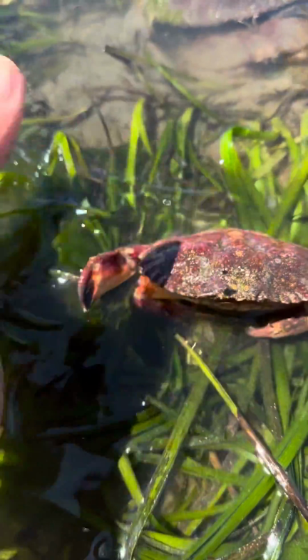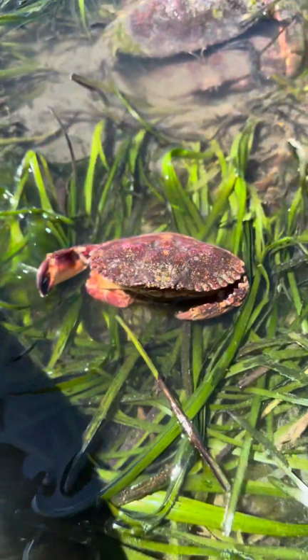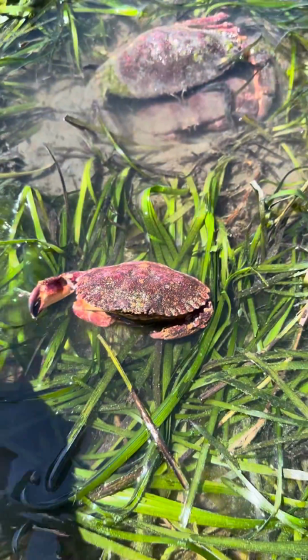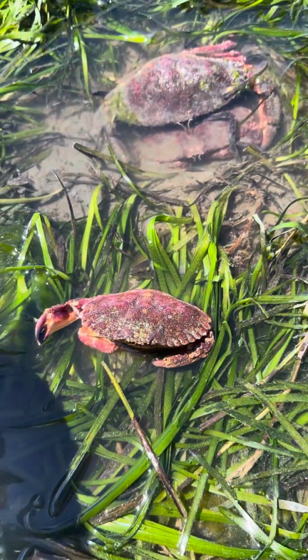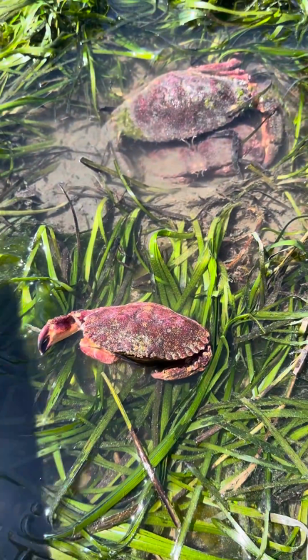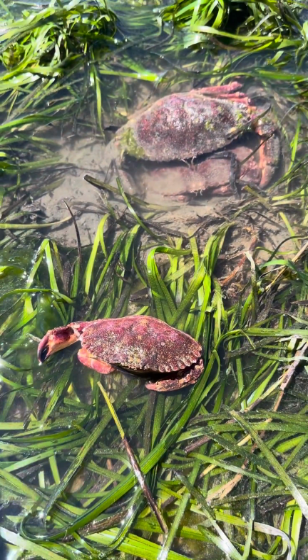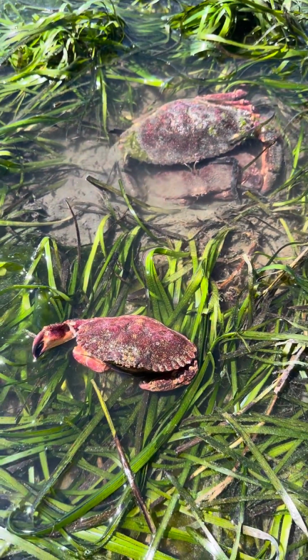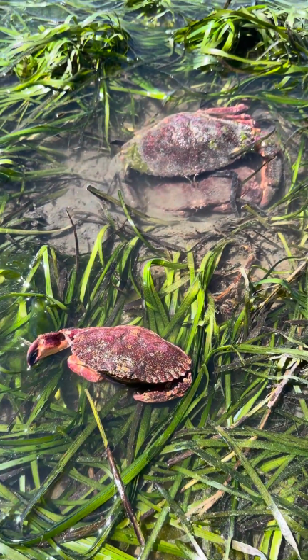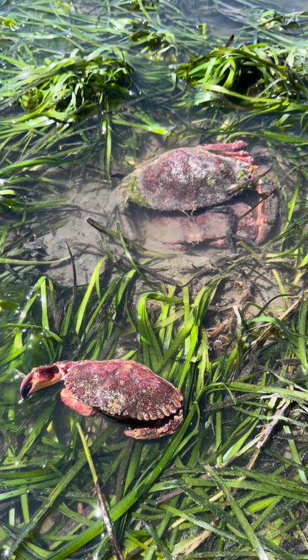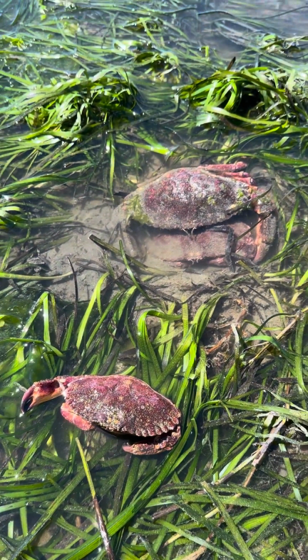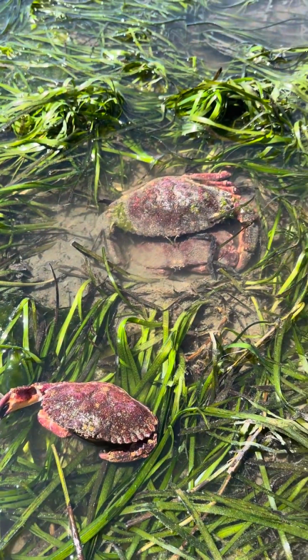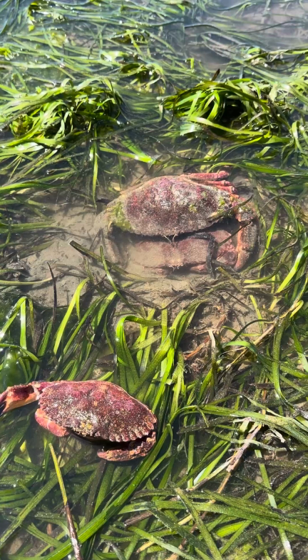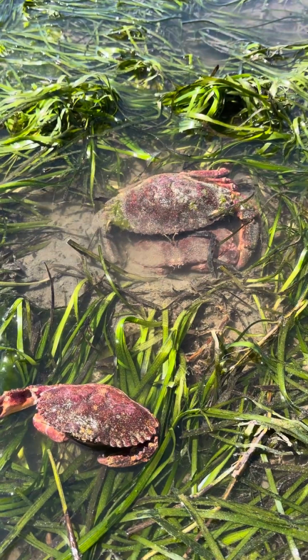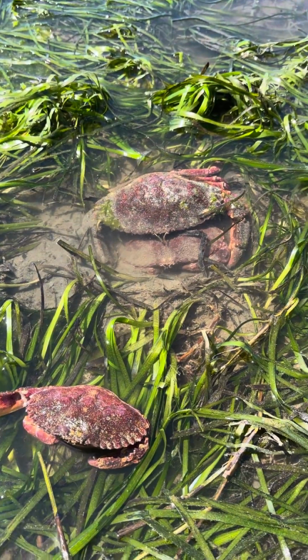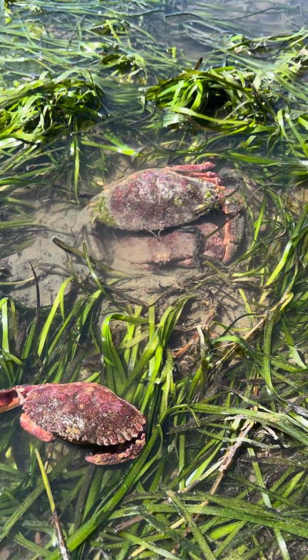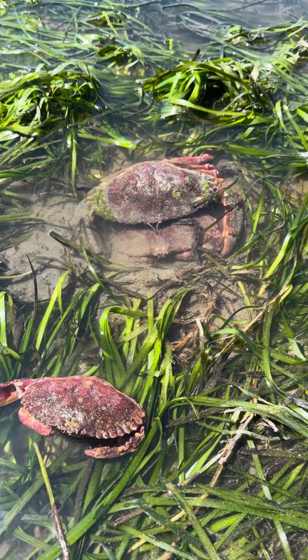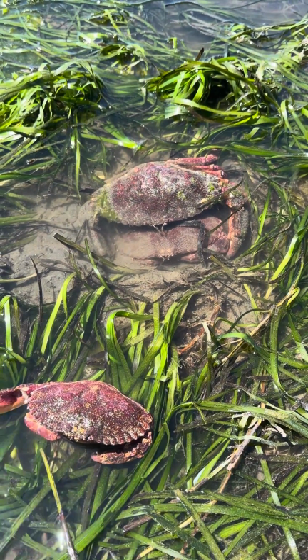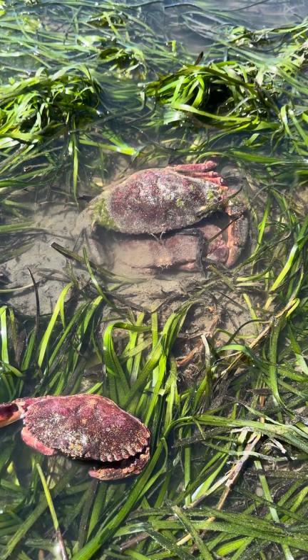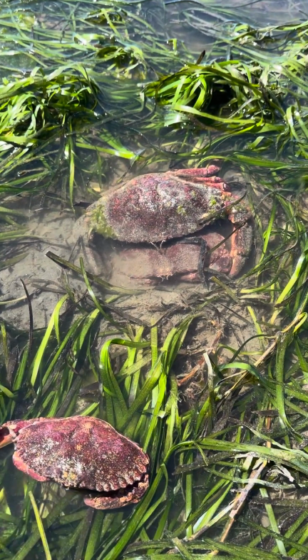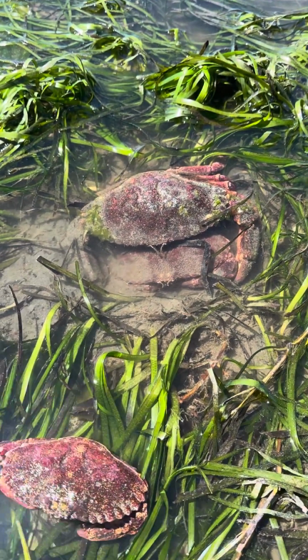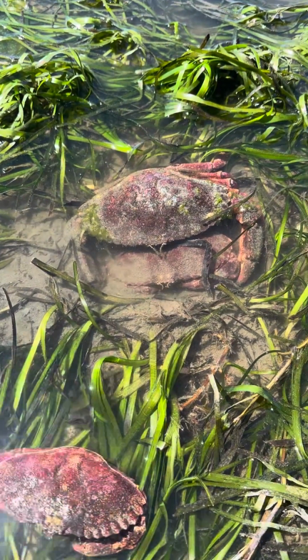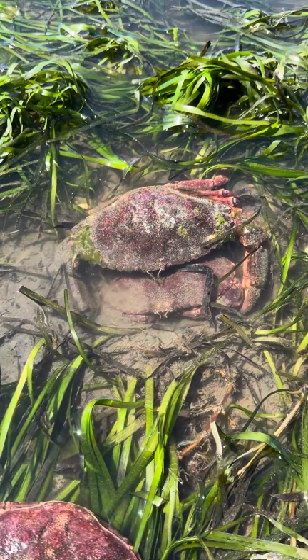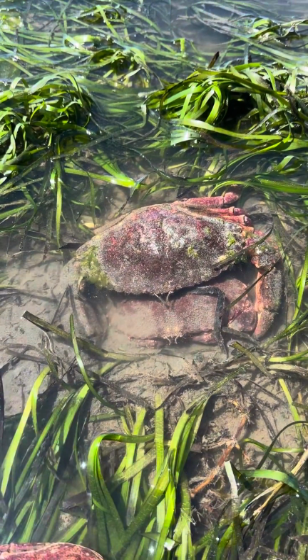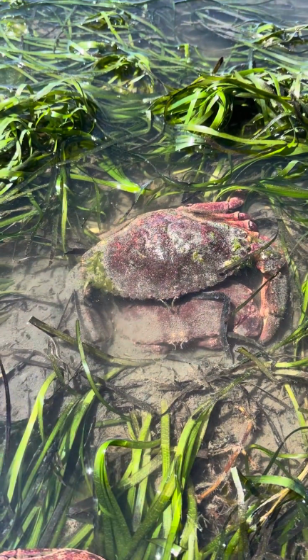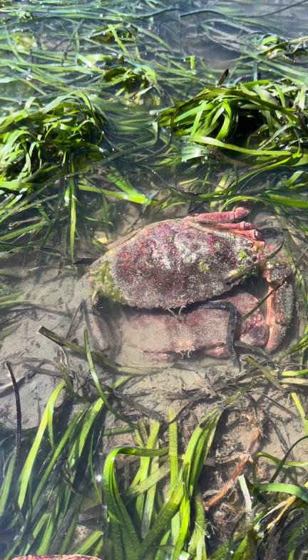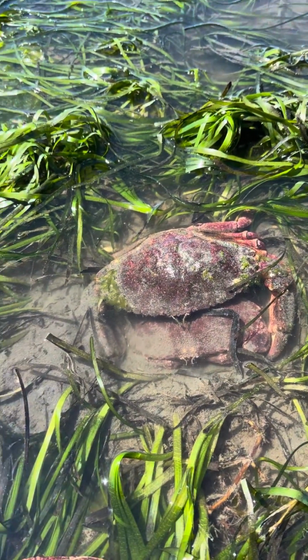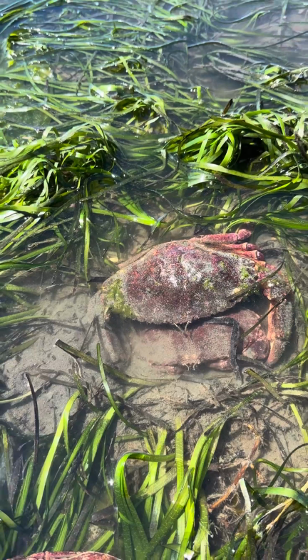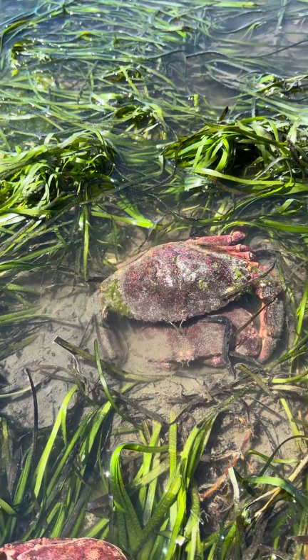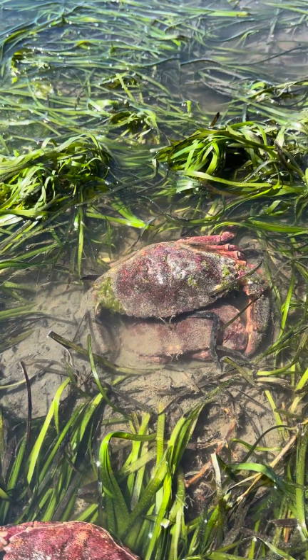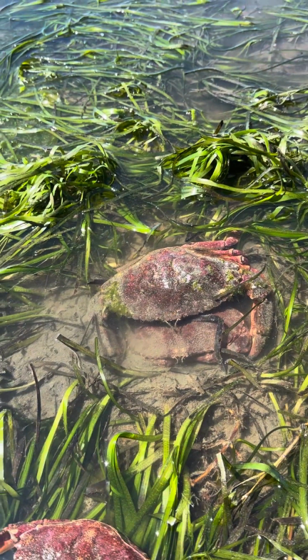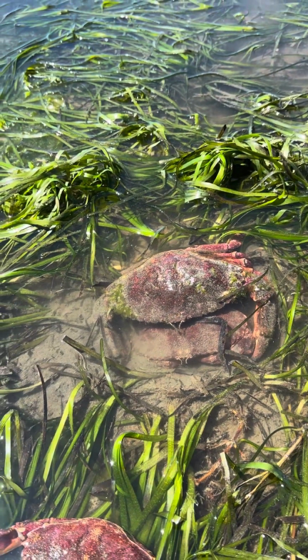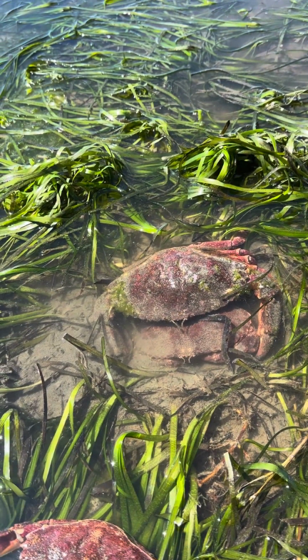They'll be planktonic for a while, going through various metamorphoses out in the water until they finally settle out as a little juvenile crab and the cycle will continue. As they continue to grow, they'll keep molting.